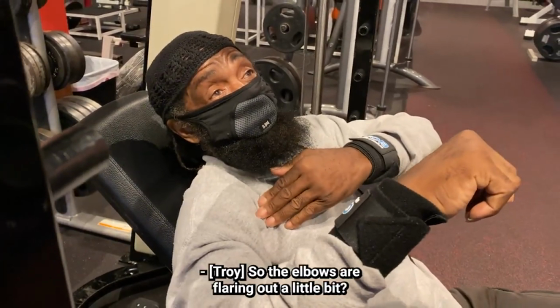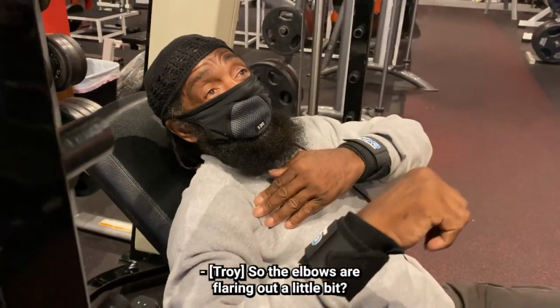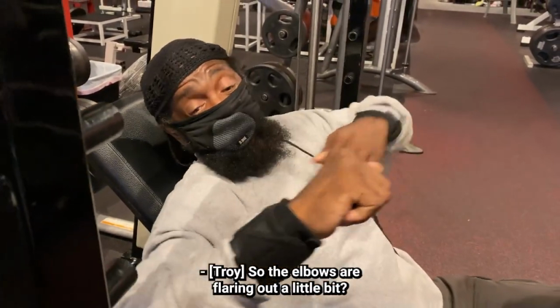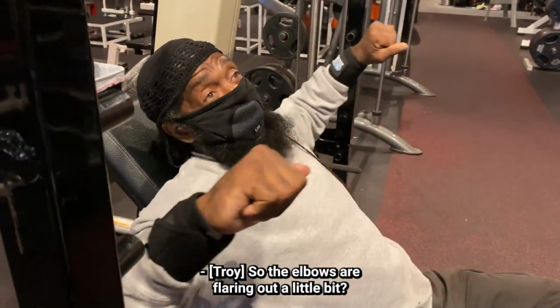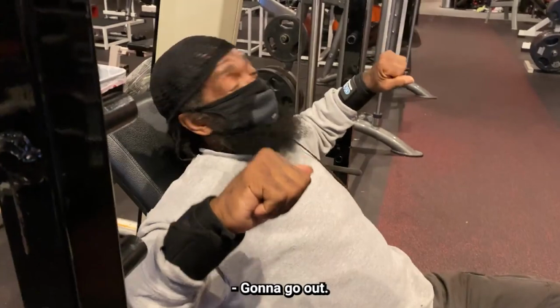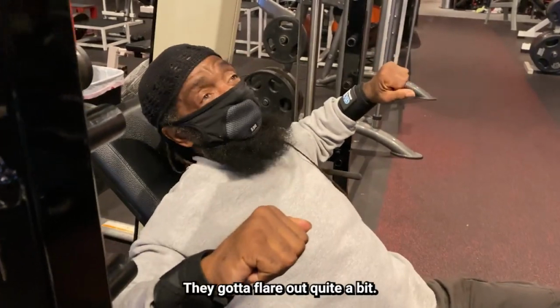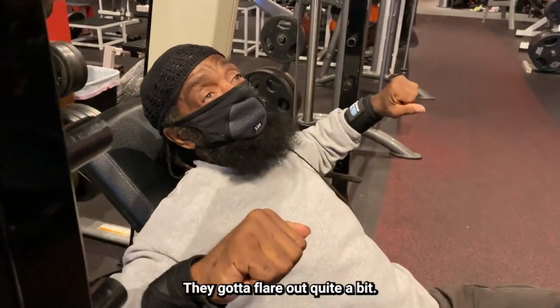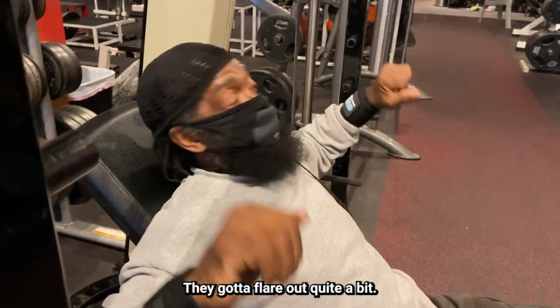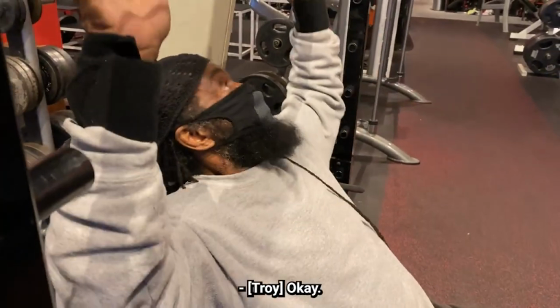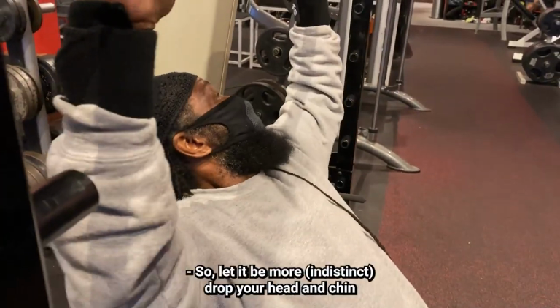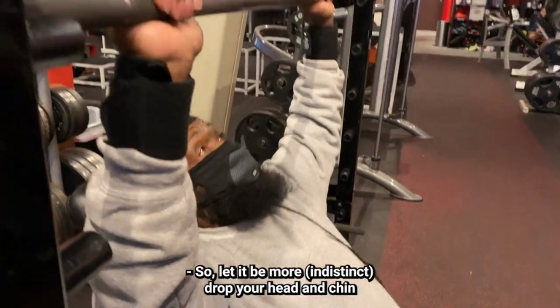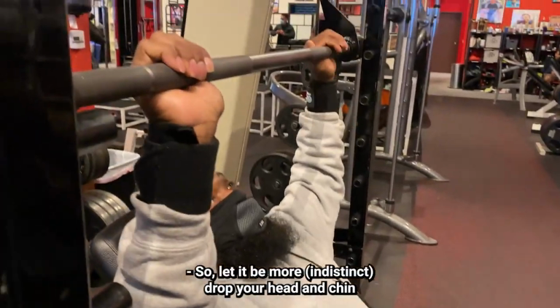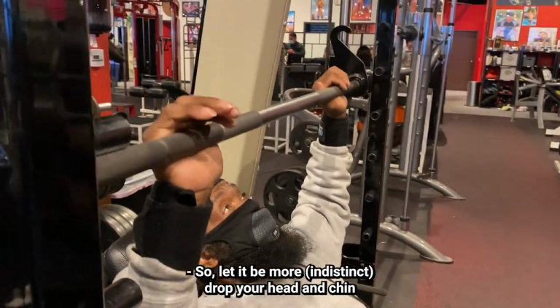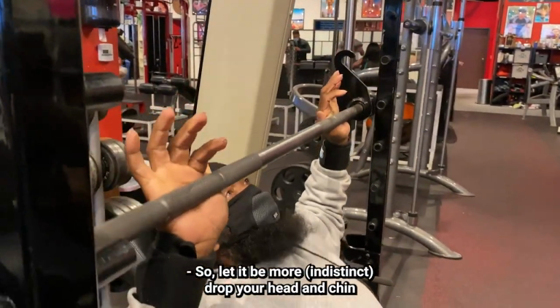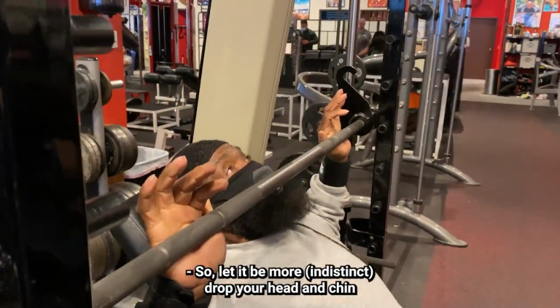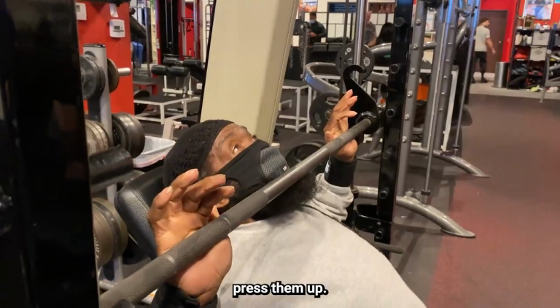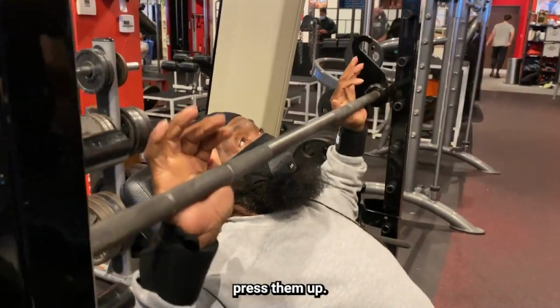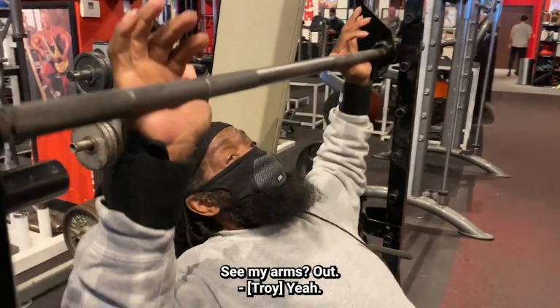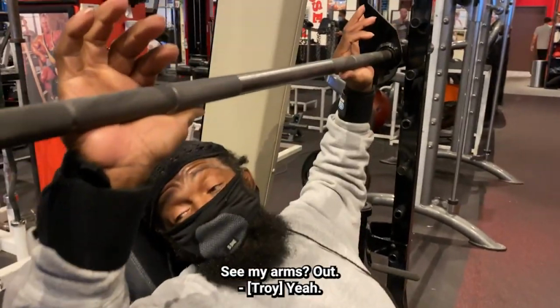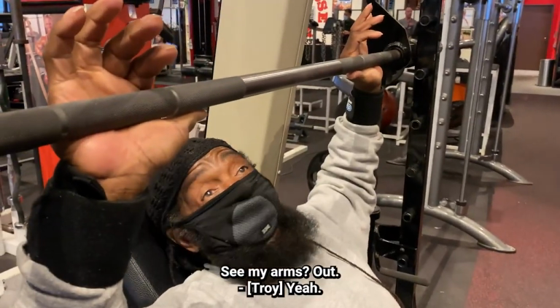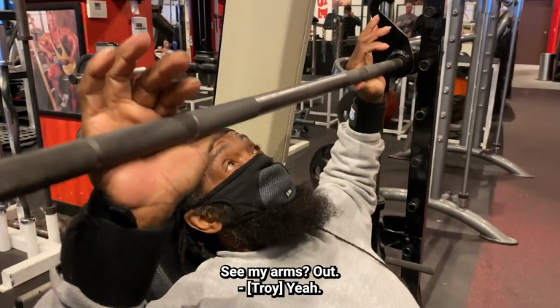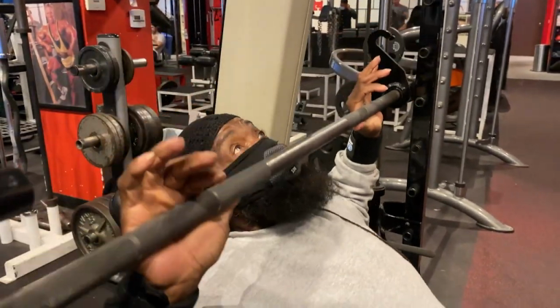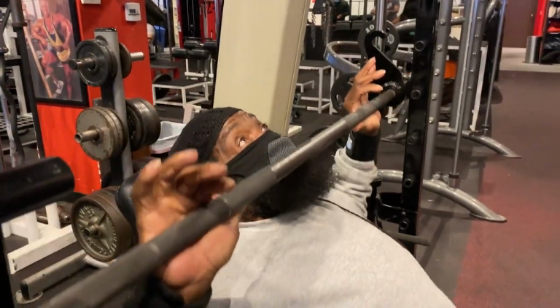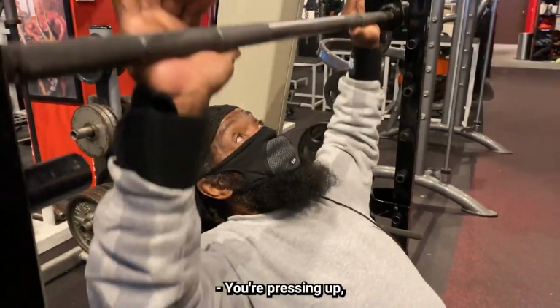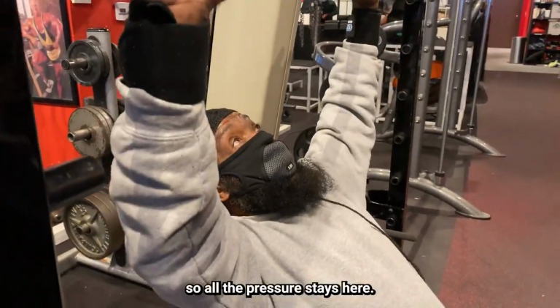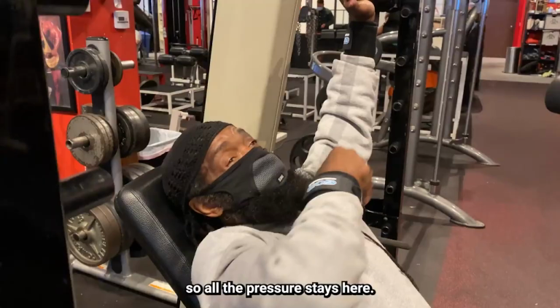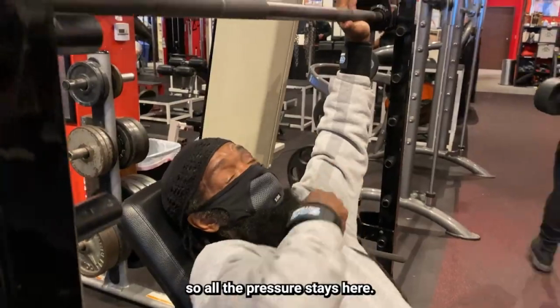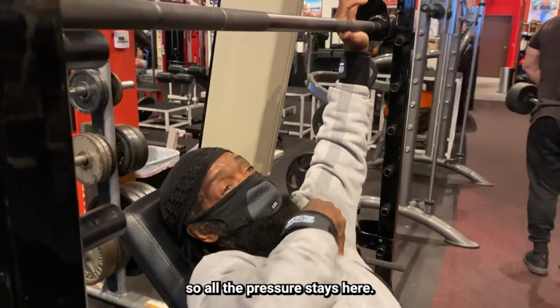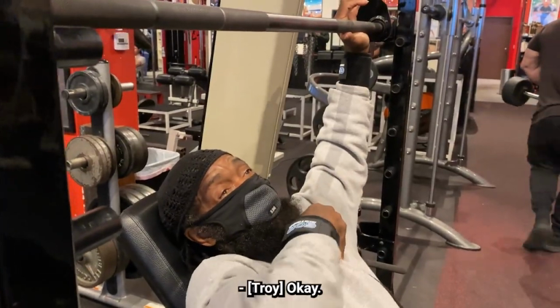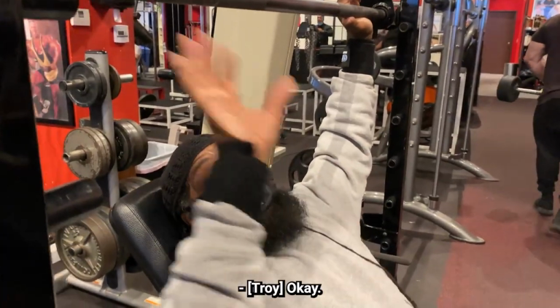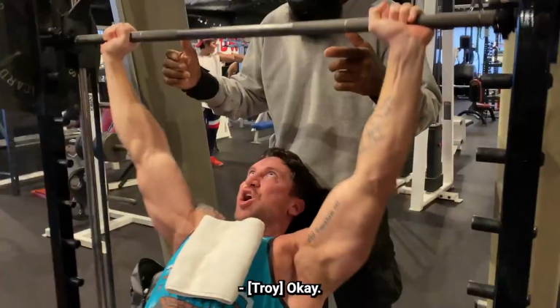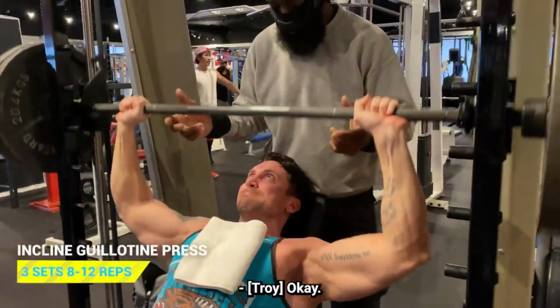So the elbows are flaring out a little bit? You've got to put it out quite a bit. Drop your chin, crunching. Pressing up — see my arm? You're pressing up, so all the pressure stays here.